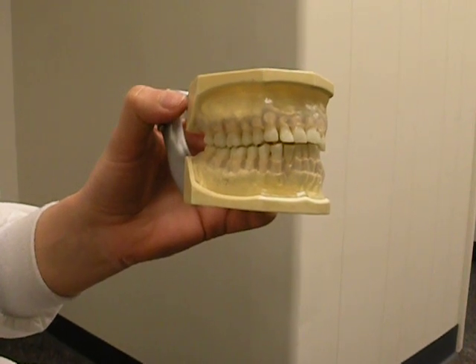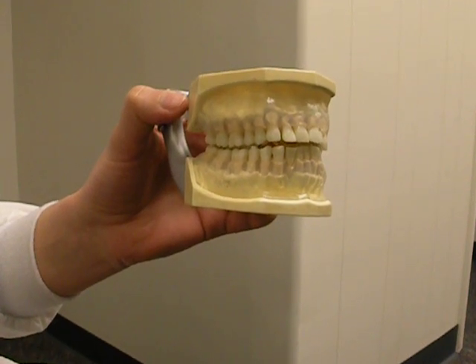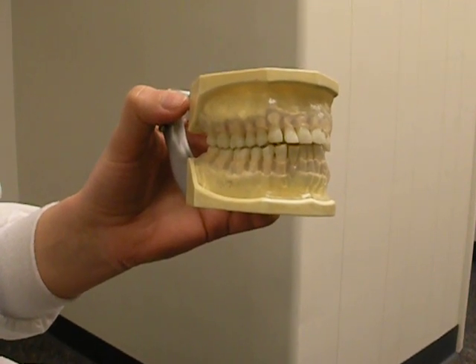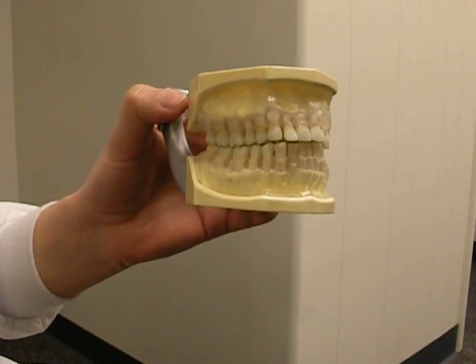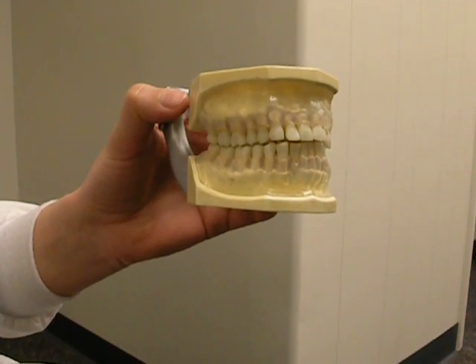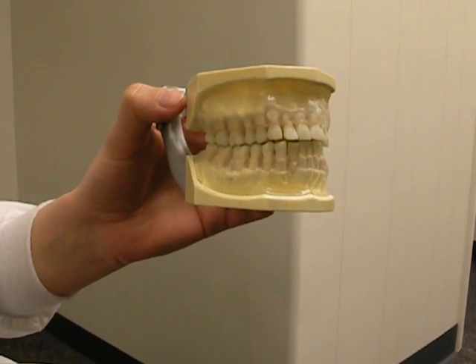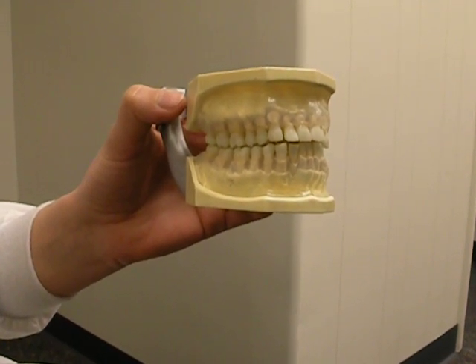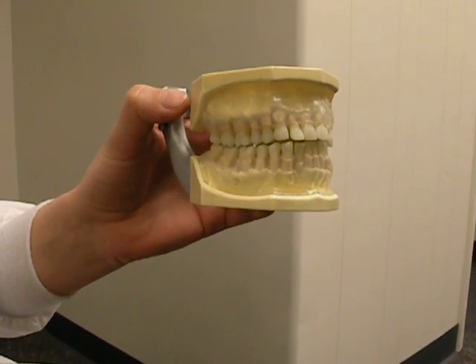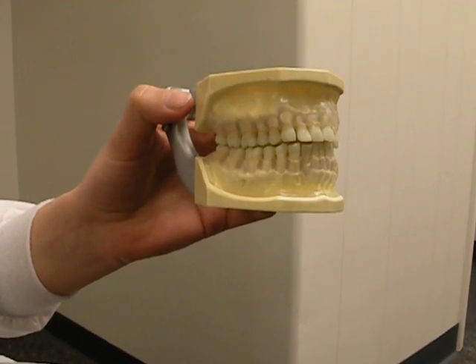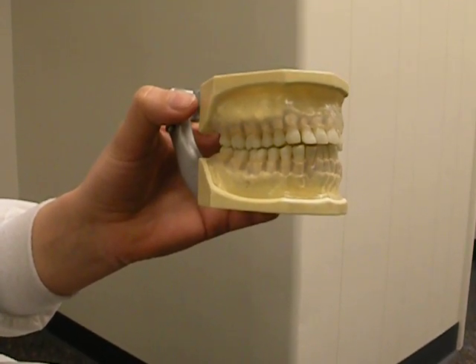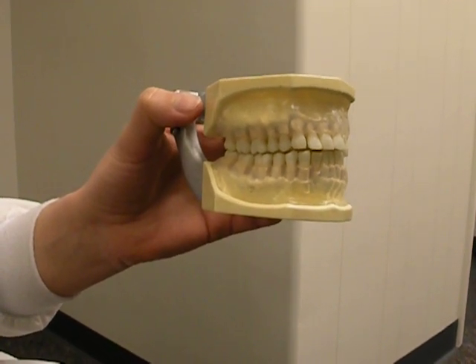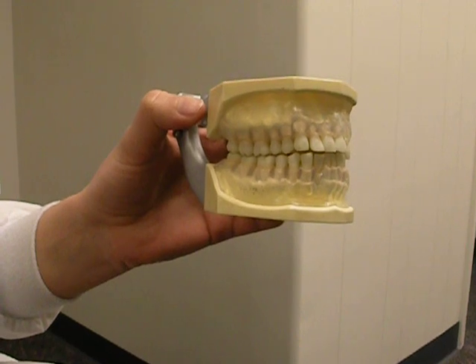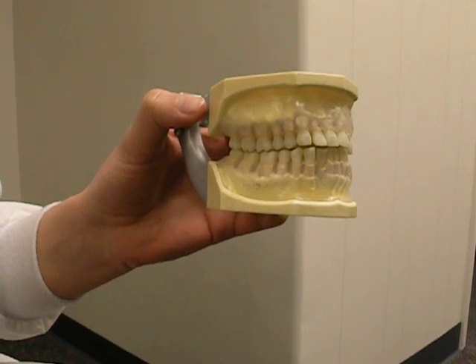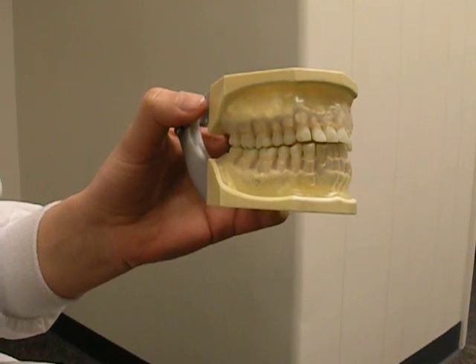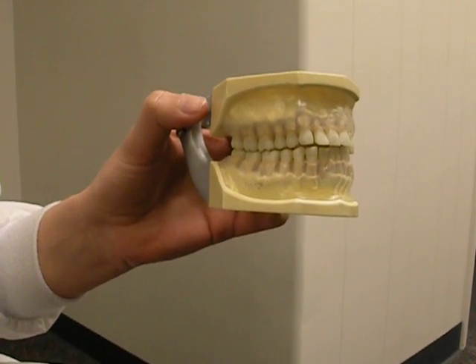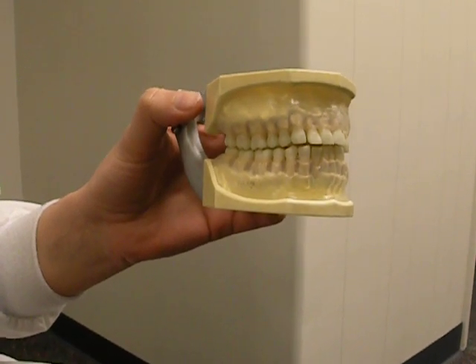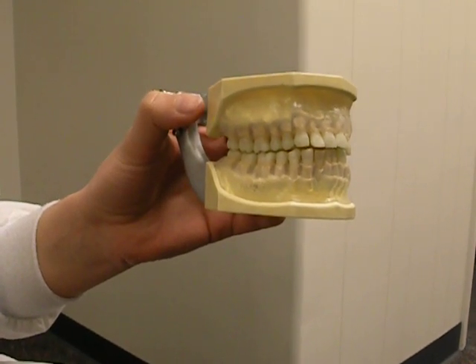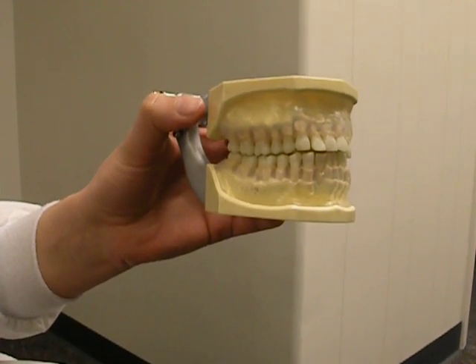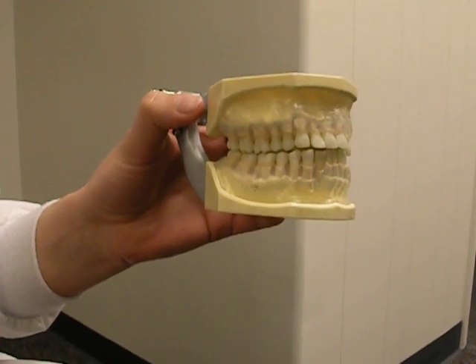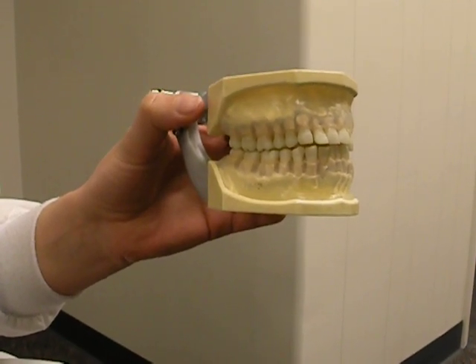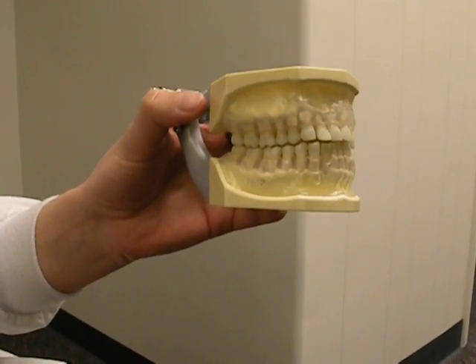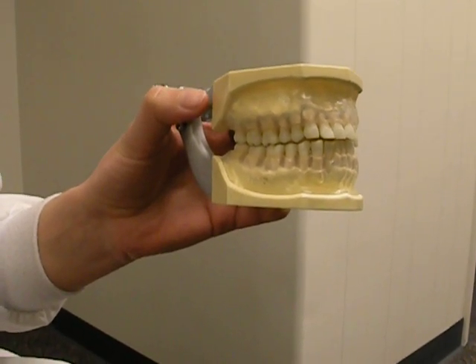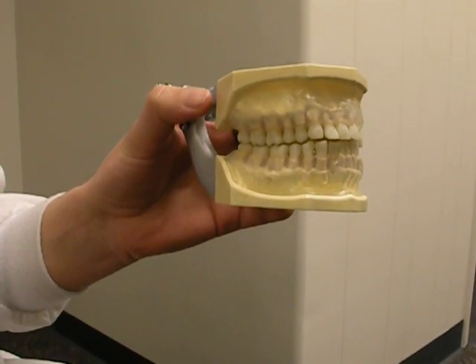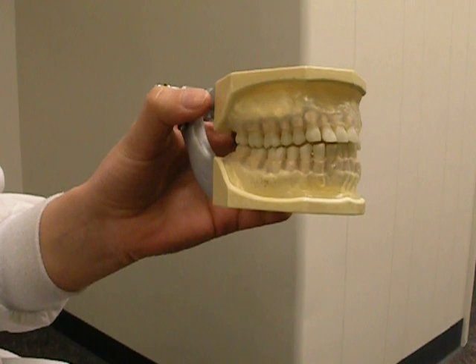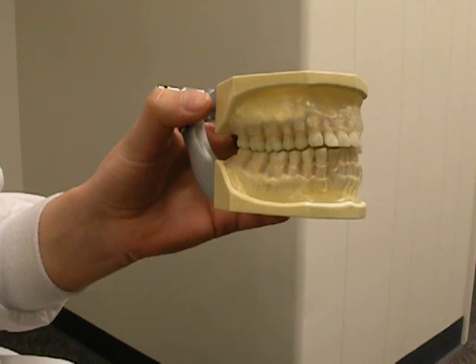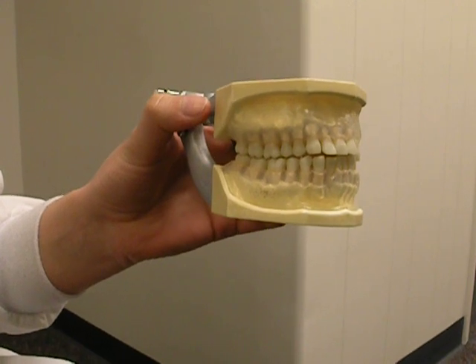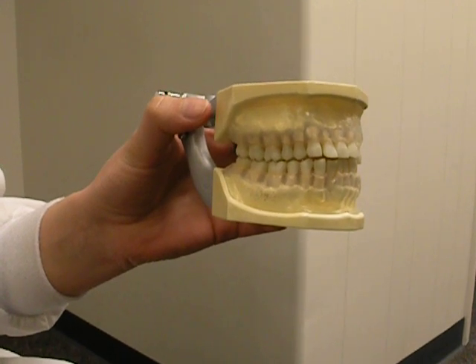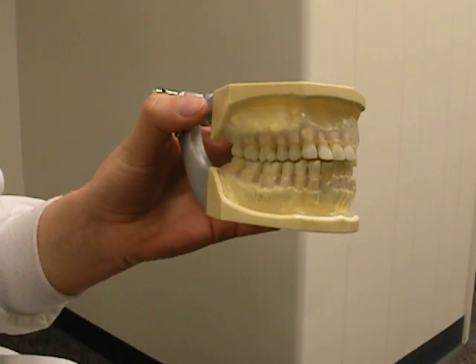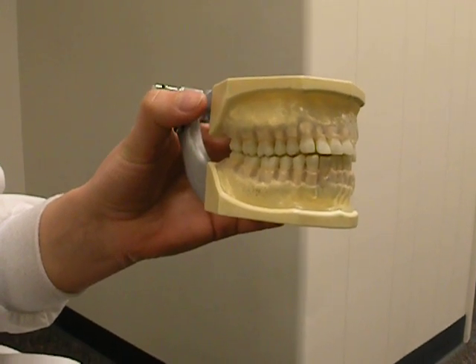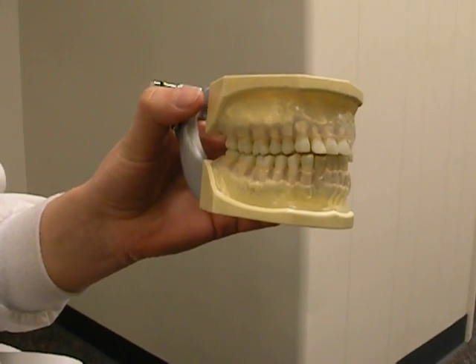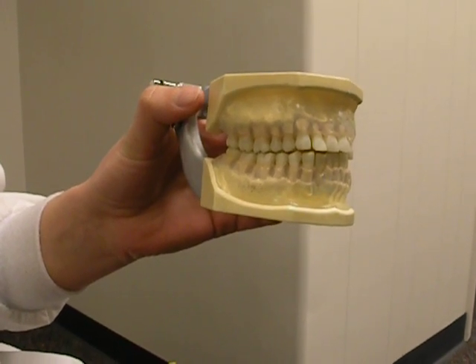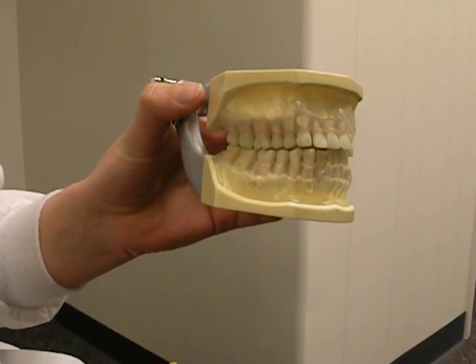Today we're just going to talk about some basics with the bitewing x-rays. Since I've shown many assistants over the years, I want to just record it today. We're just demonstrating on the model, and we'll do some later ones in the mouth.